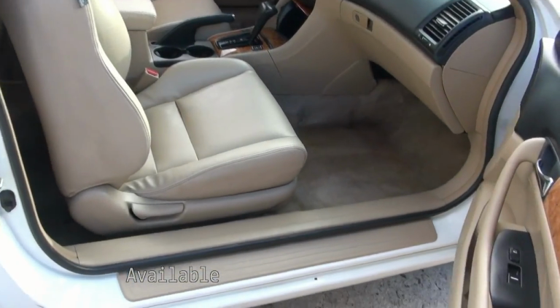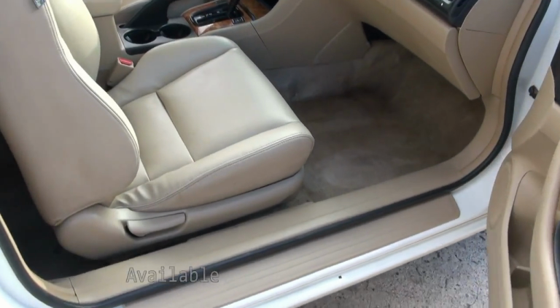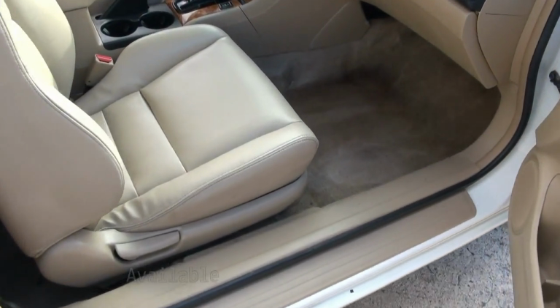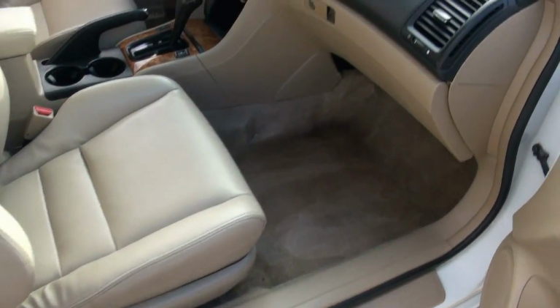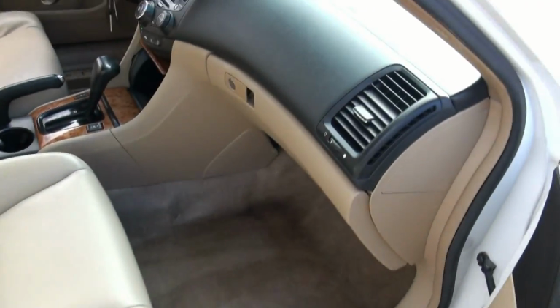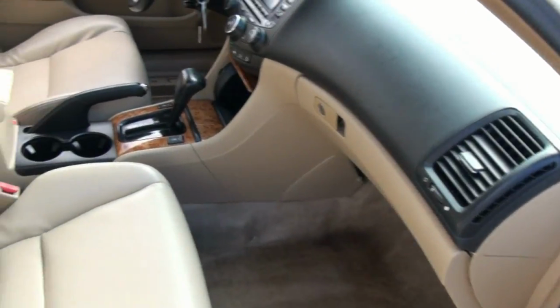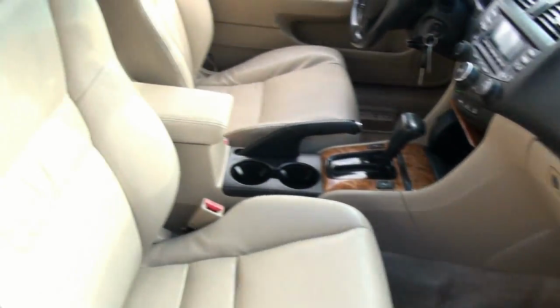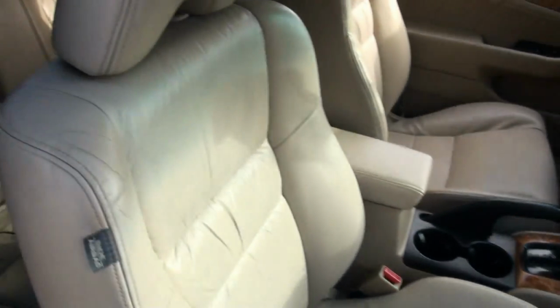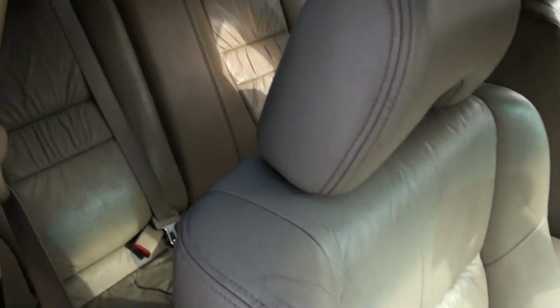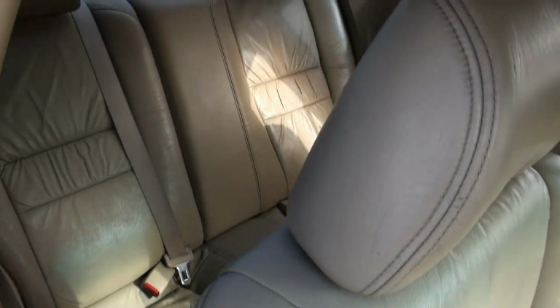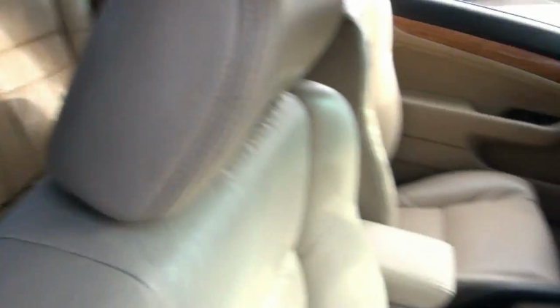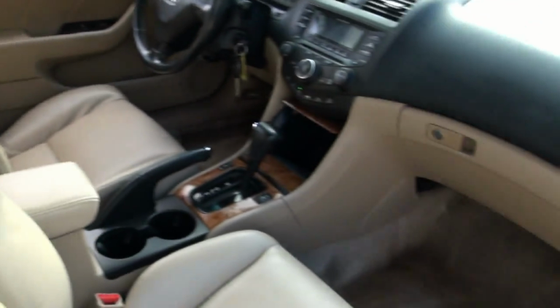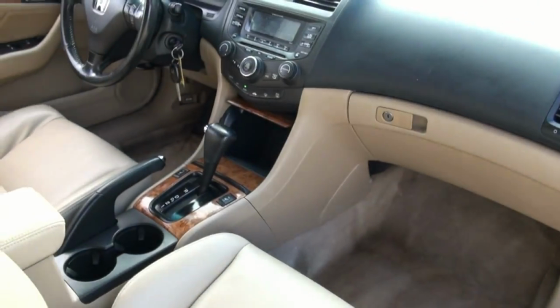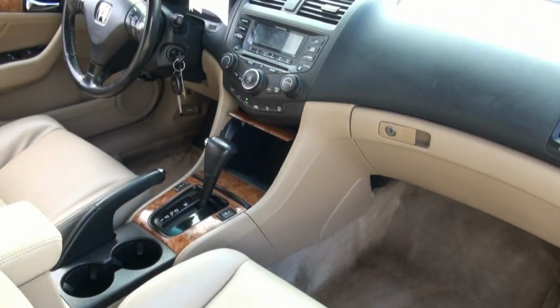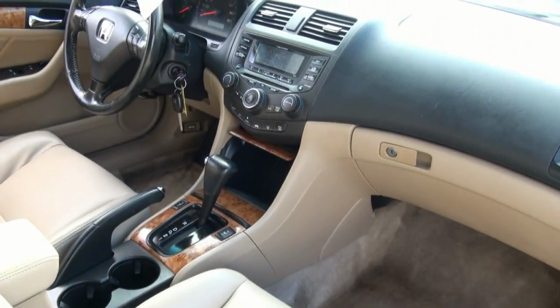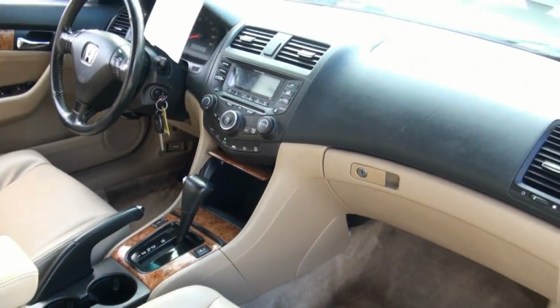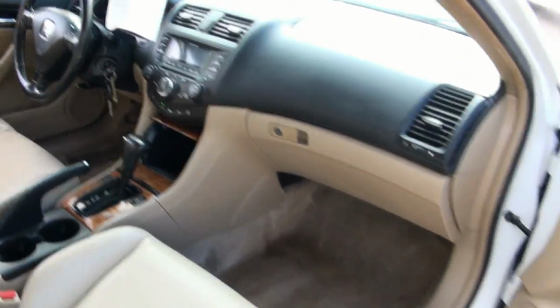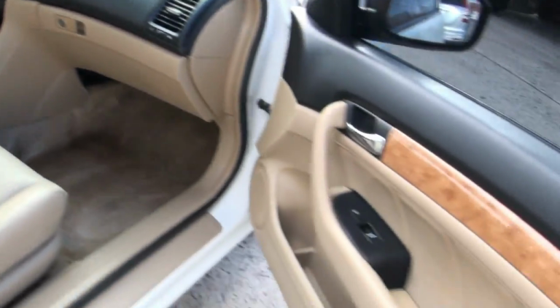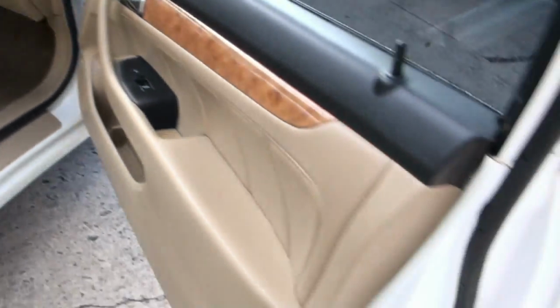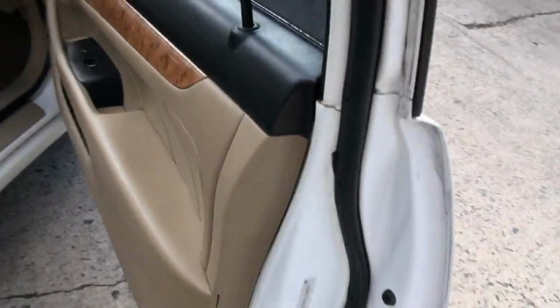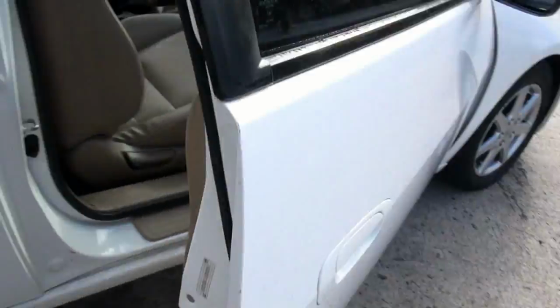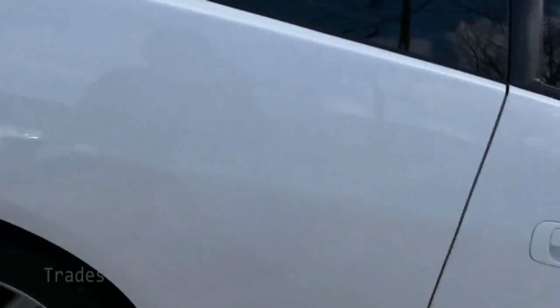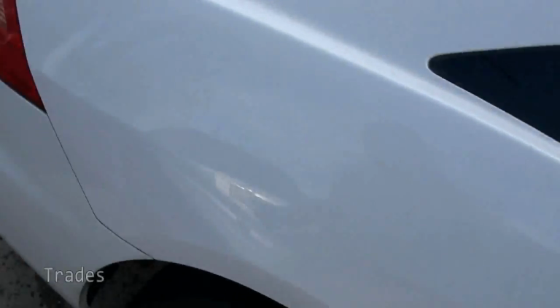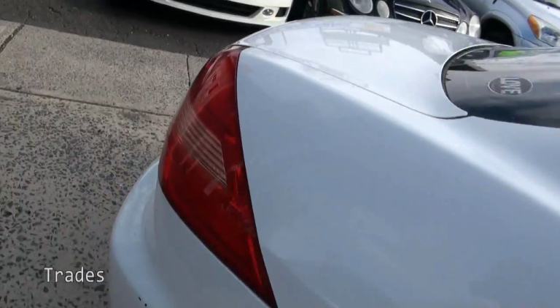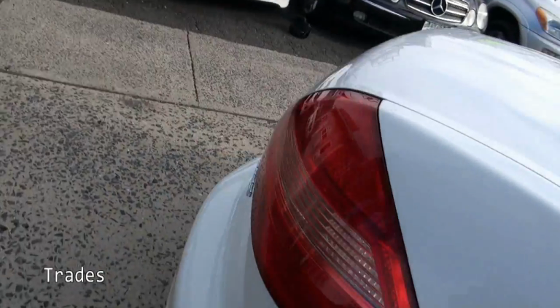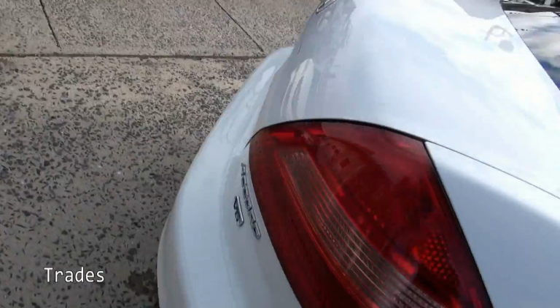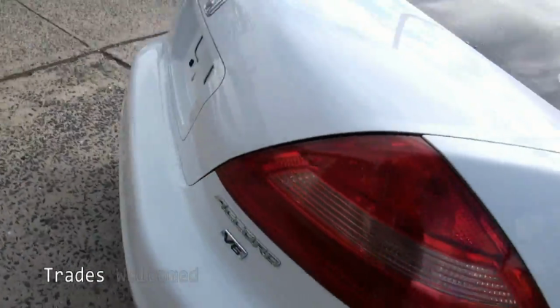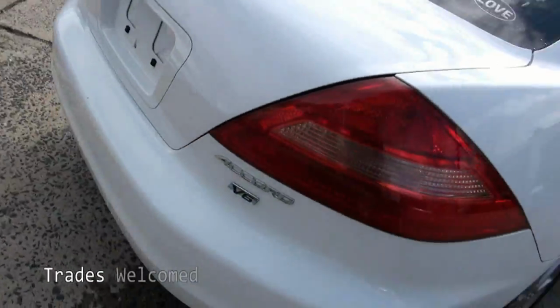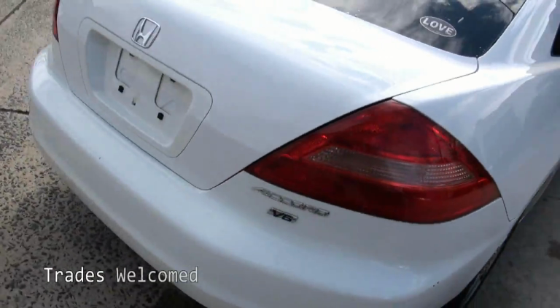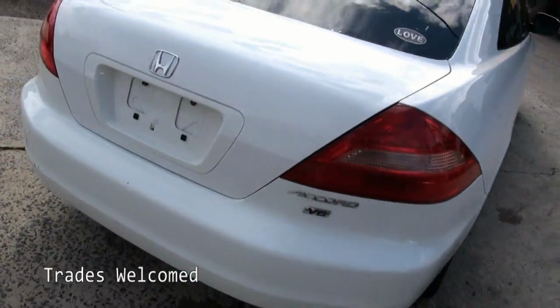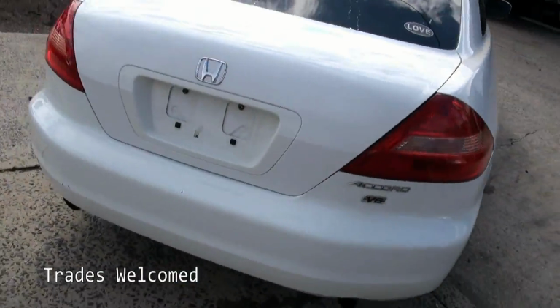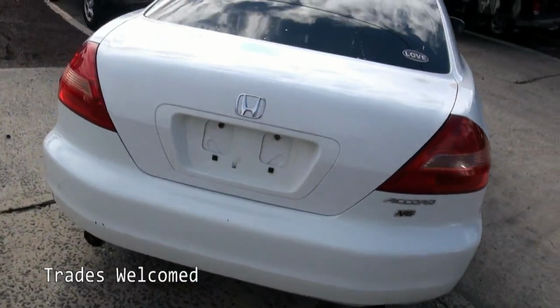Very clean seats, that's for sure. Nice interior. Heated leather on this EXL, of course. Tinted windows look good with the white. You have the alloy wheels and a V6 engine.